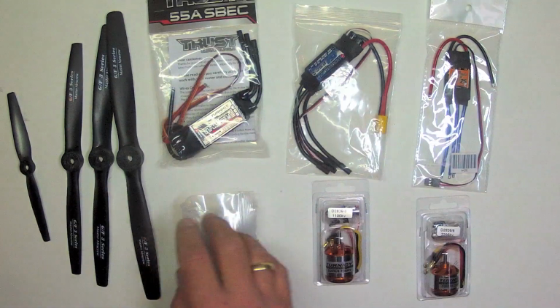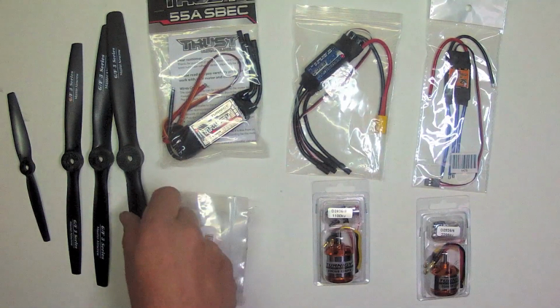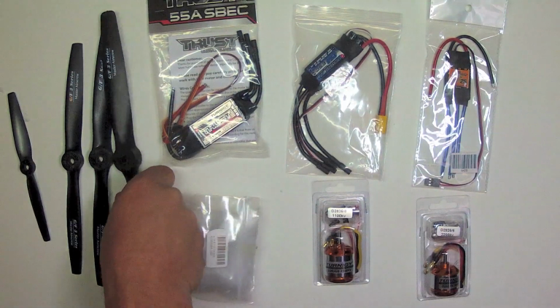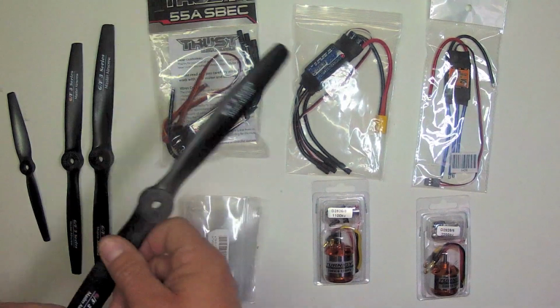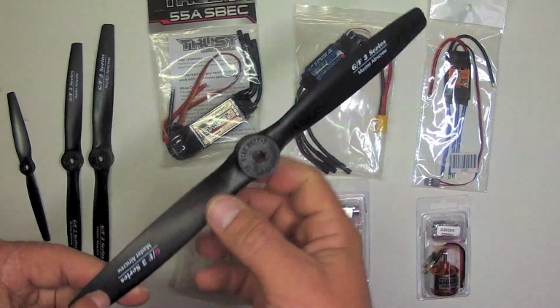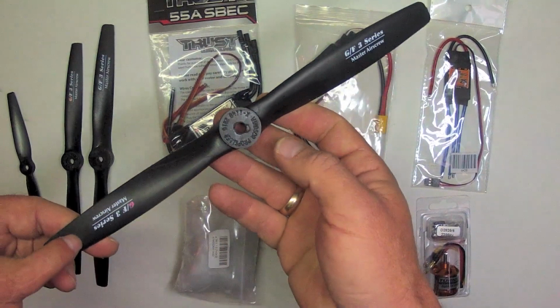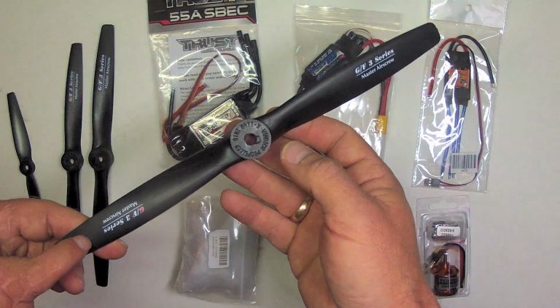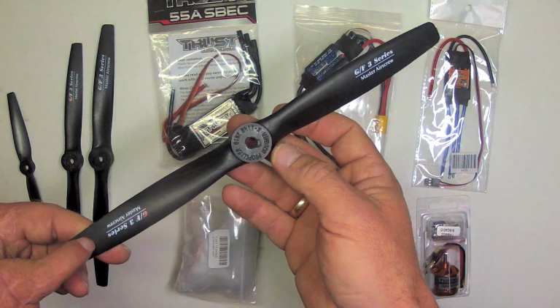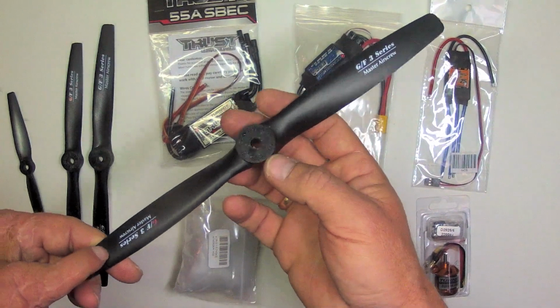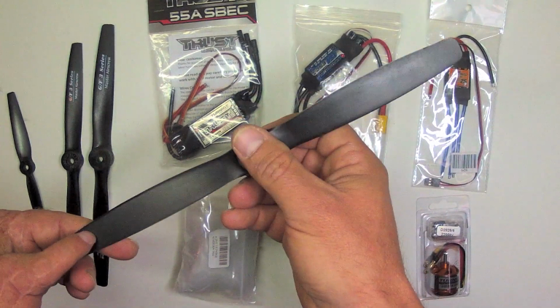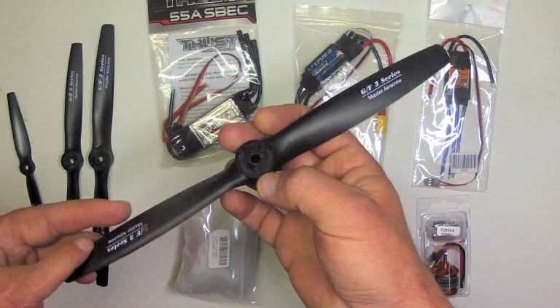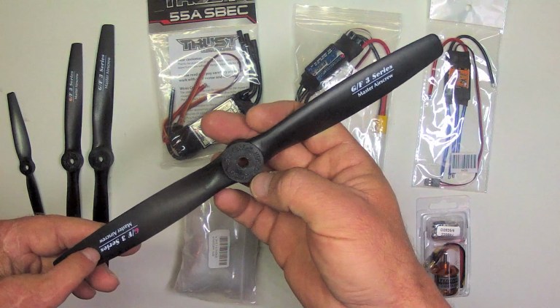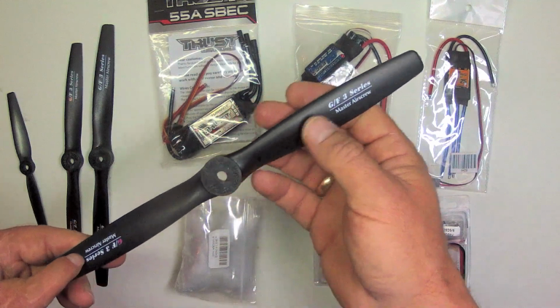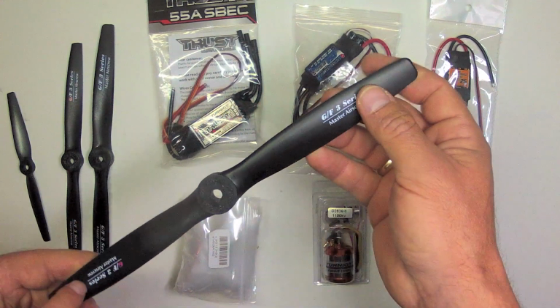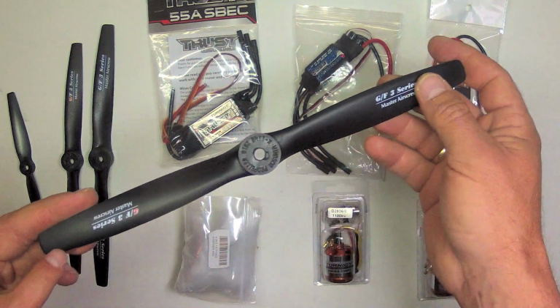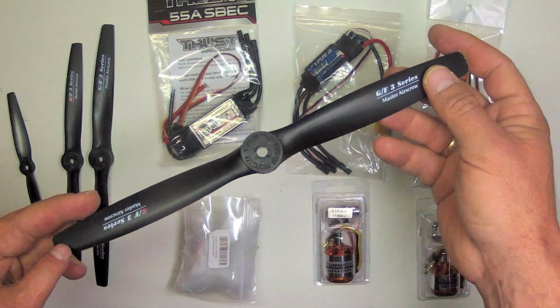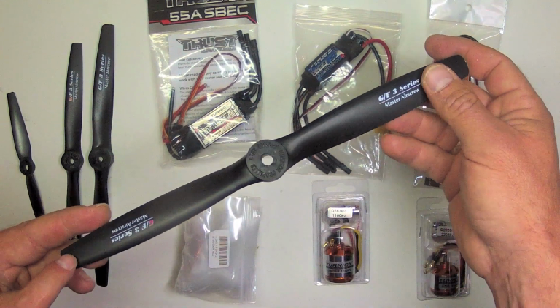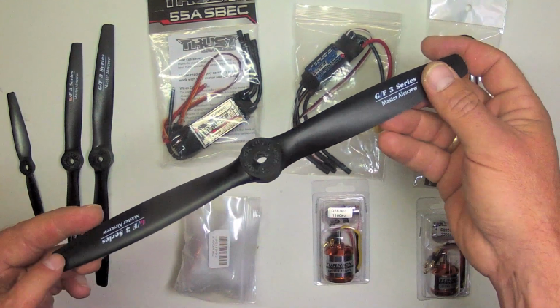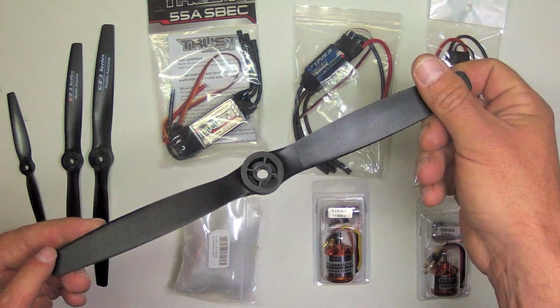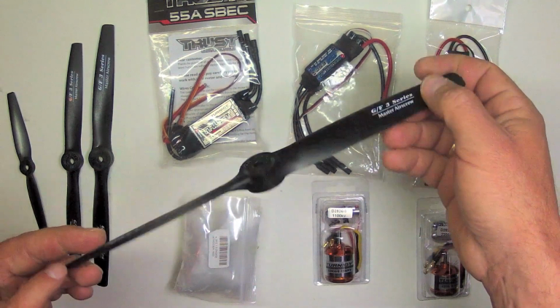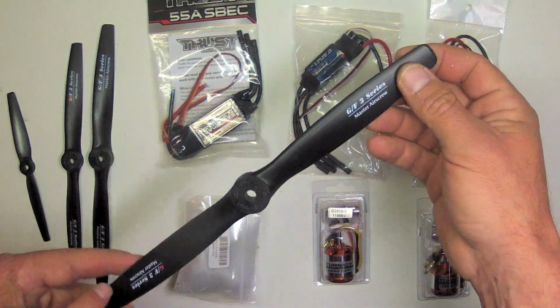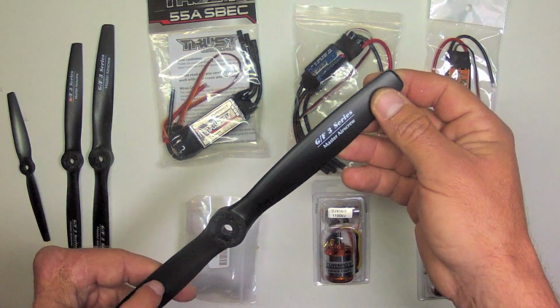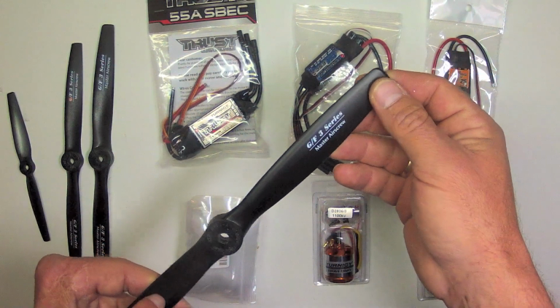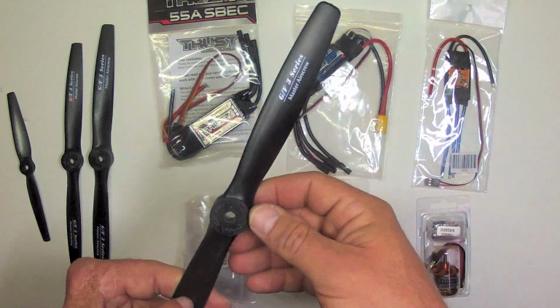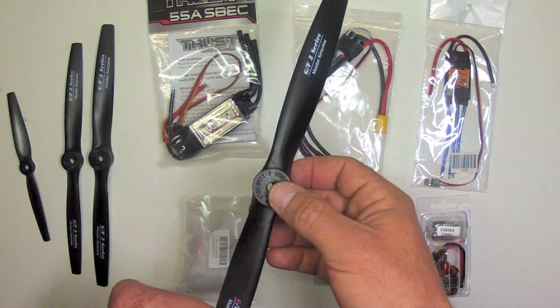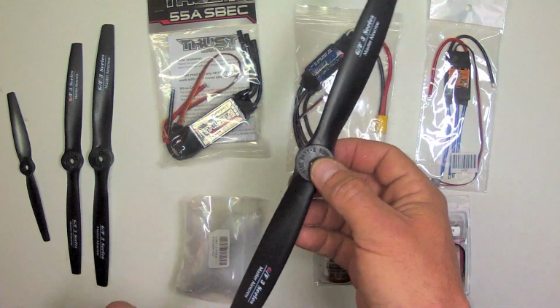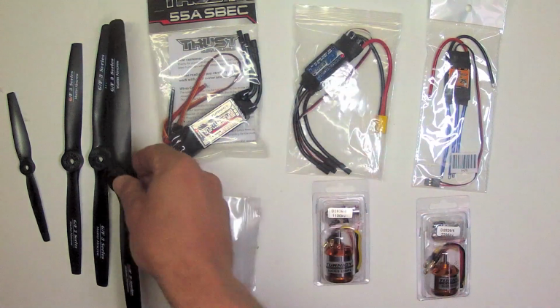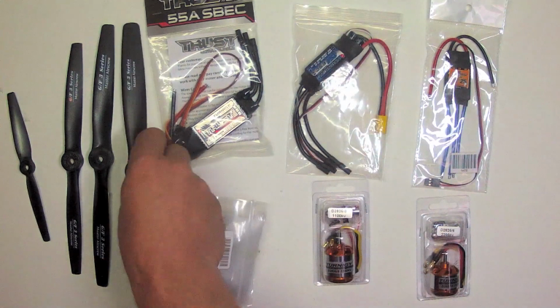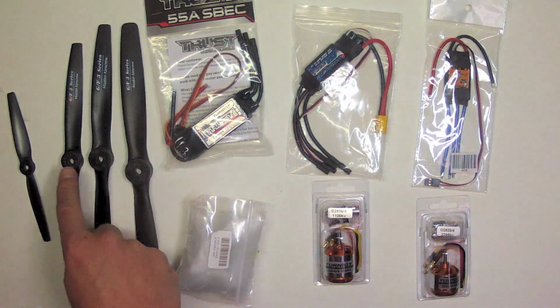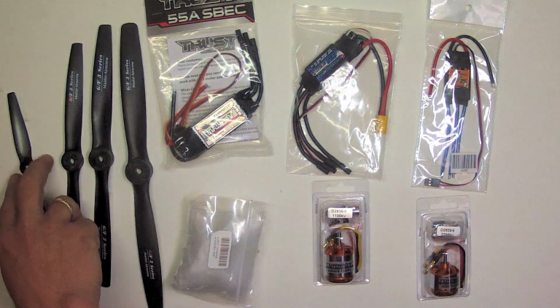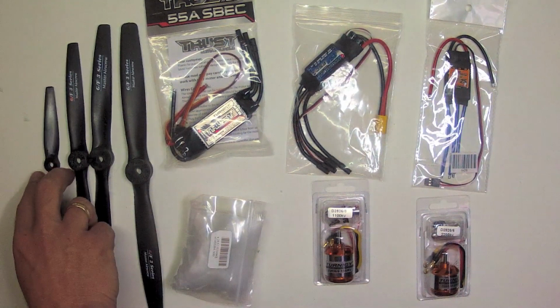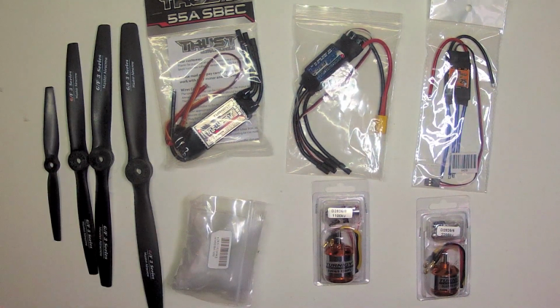I'll test a variety of propellers — these are Master Airscrew, which you can get from Hobby King as well. These are my favorite; they're usually pretty well balanced right out of the package, but are easily balanced in a way that I'll show you. I'll try a variety of diameters and pitches.